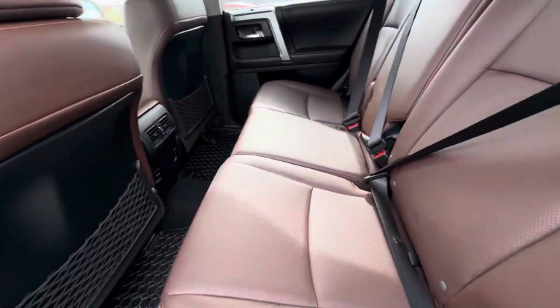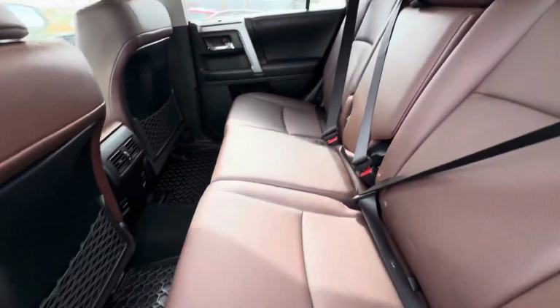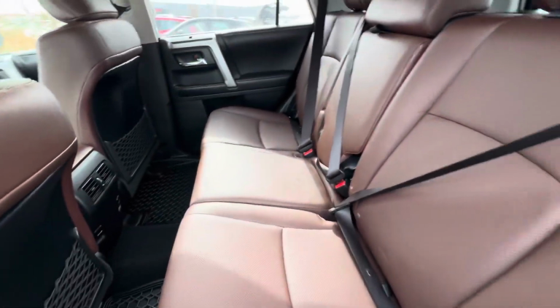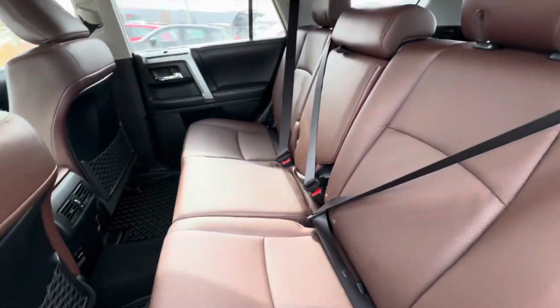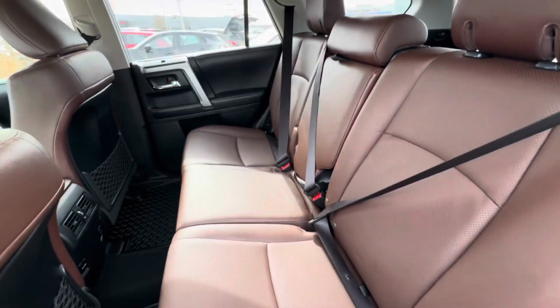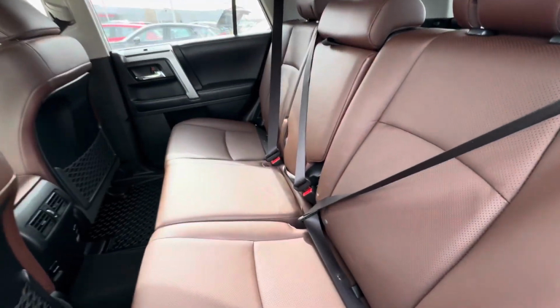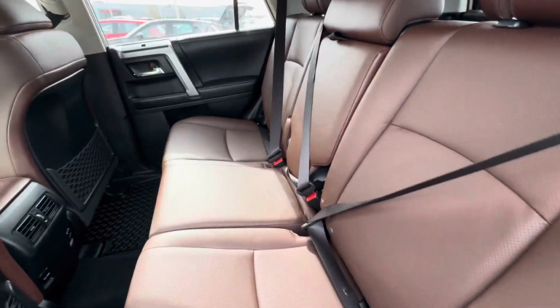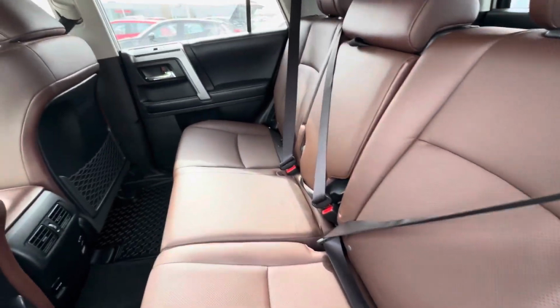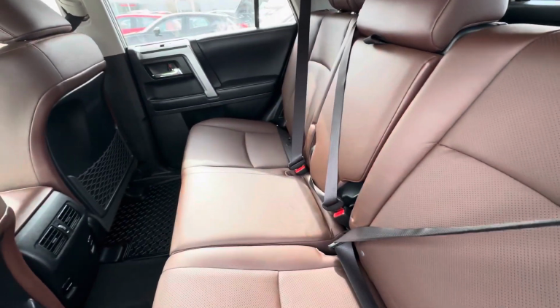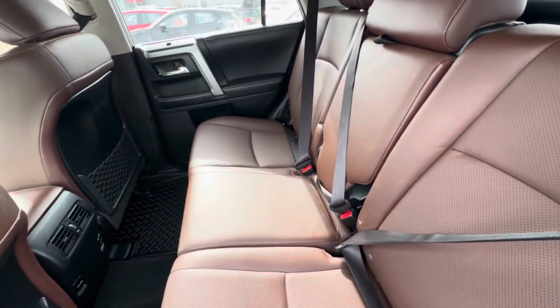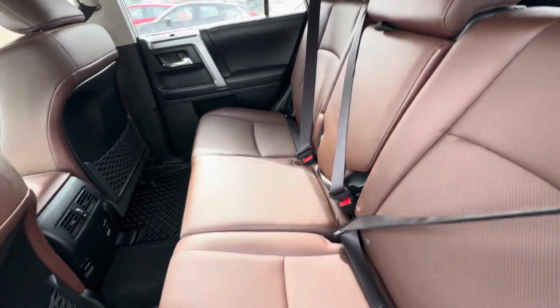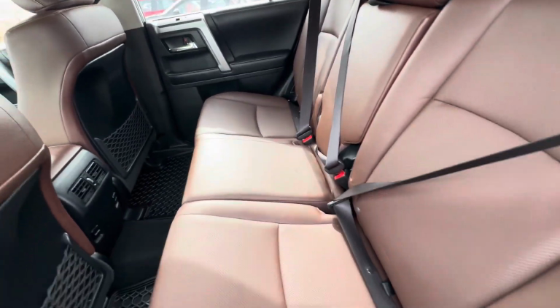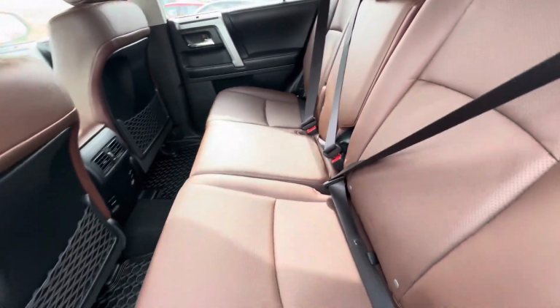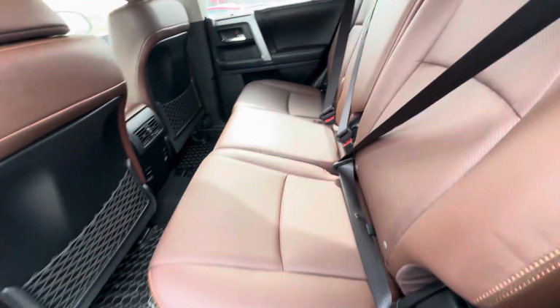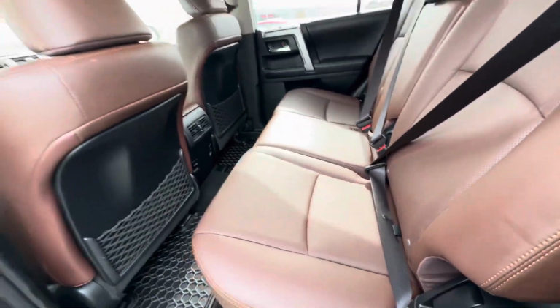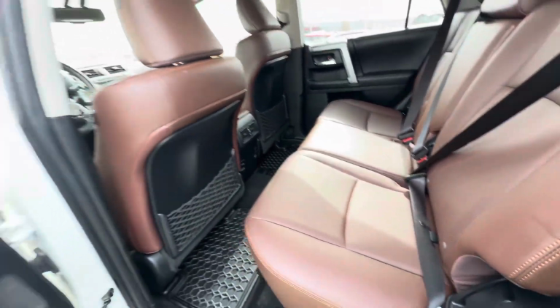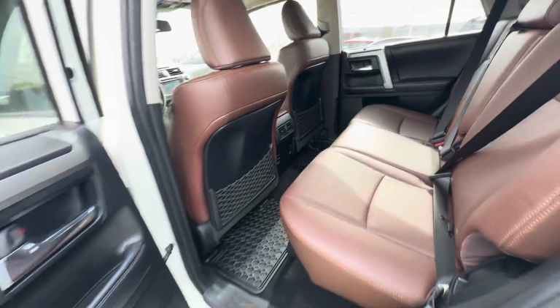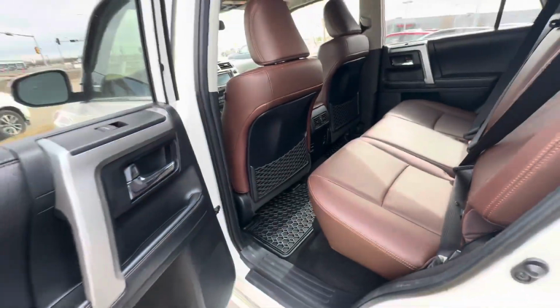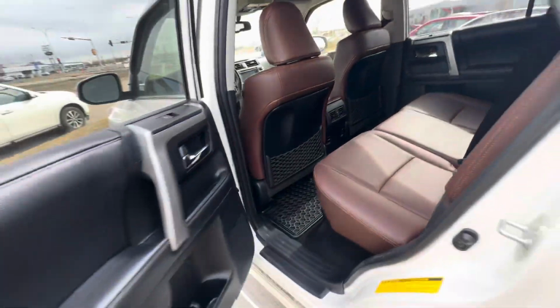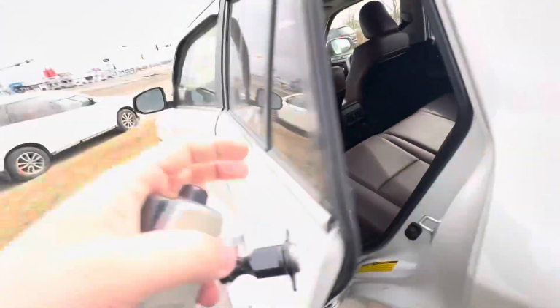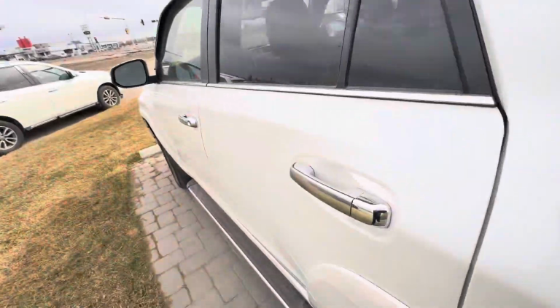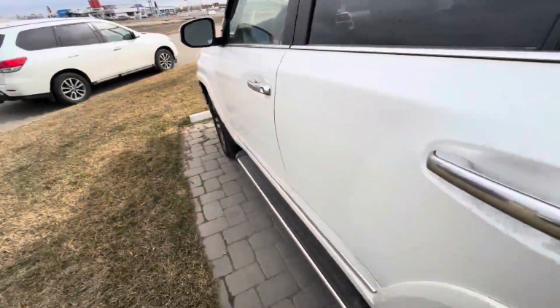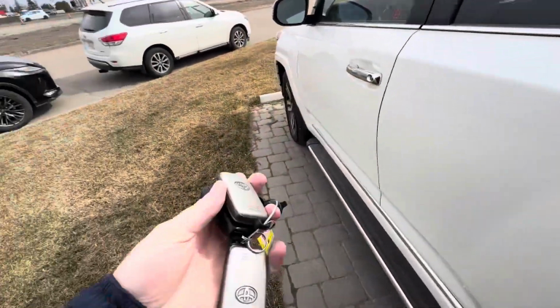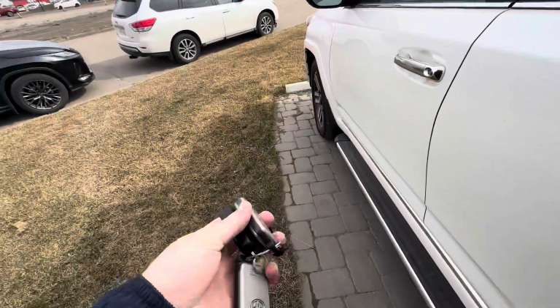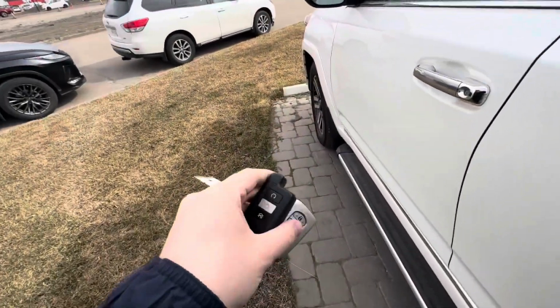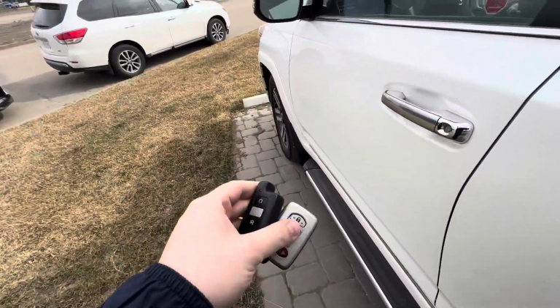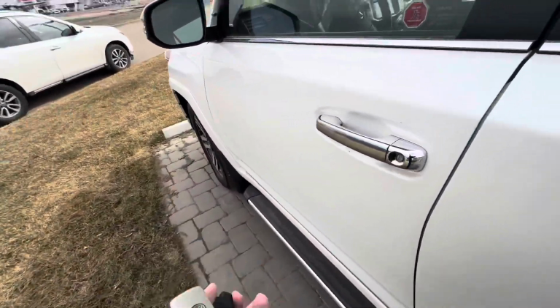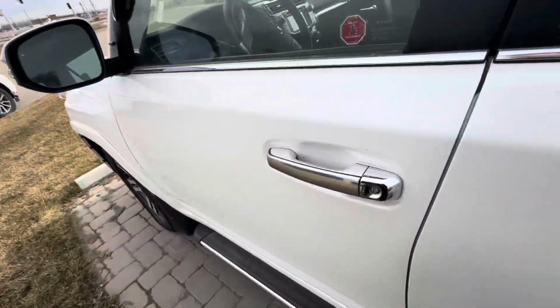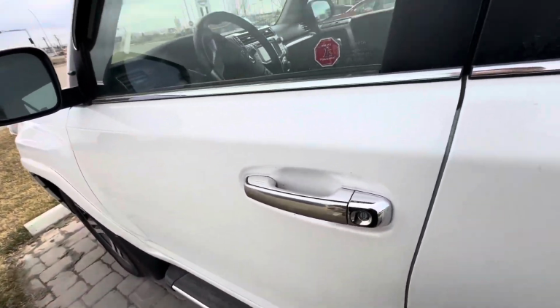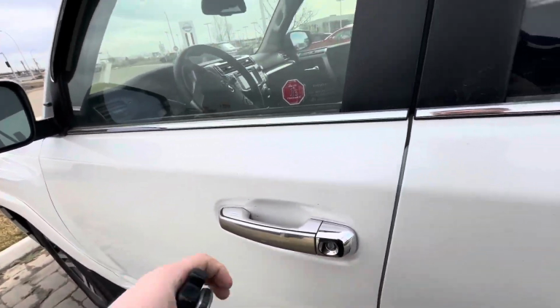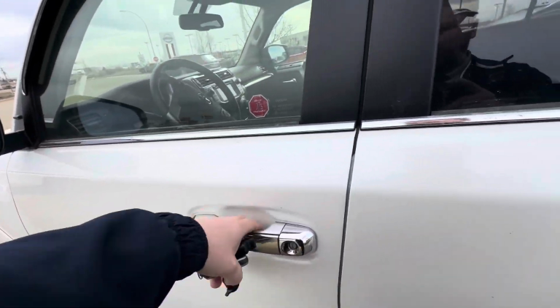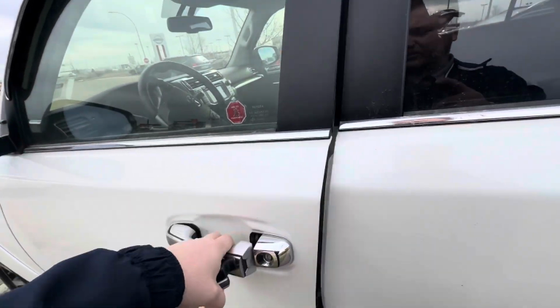Beautiful brown — Toyota calls this a cognac interior. You also have the advanced keyless entry and a remote starter on this vehicle as well.